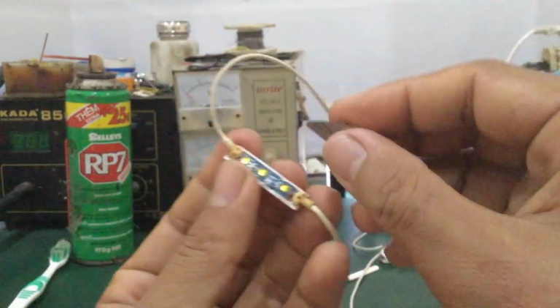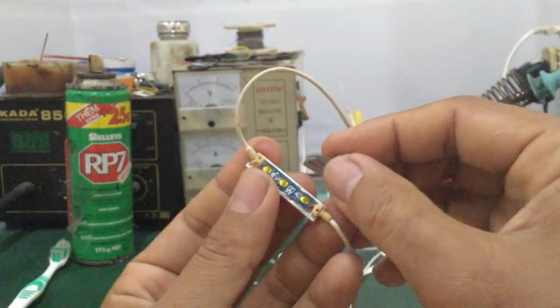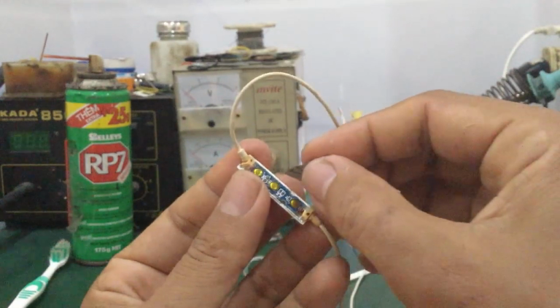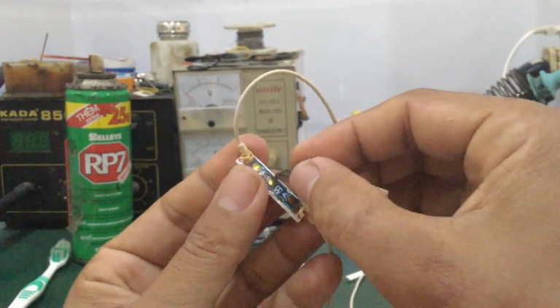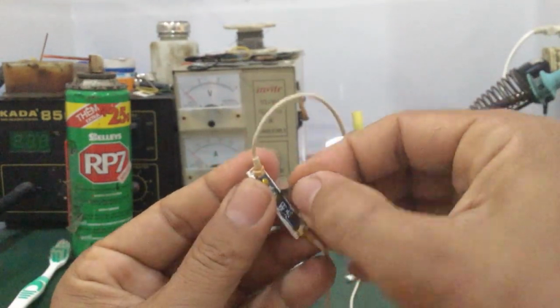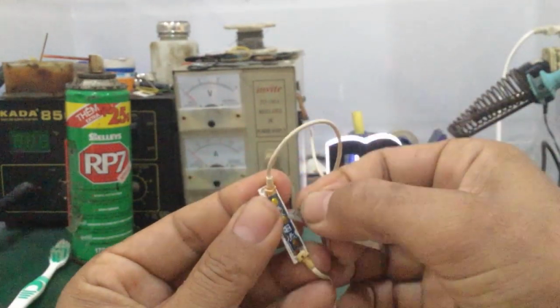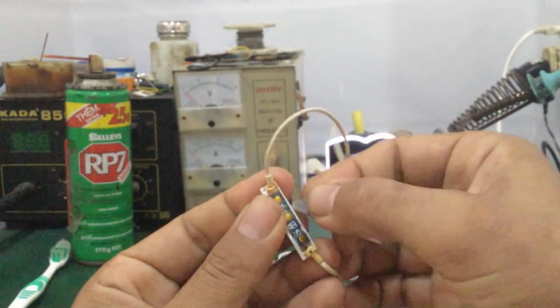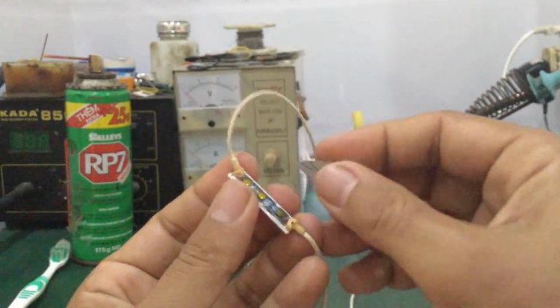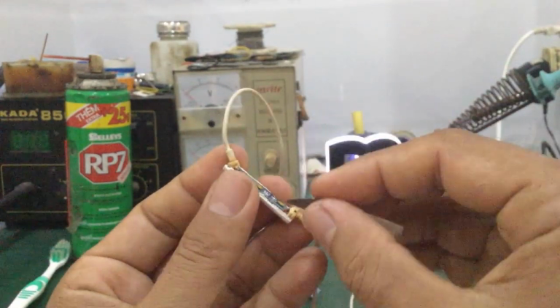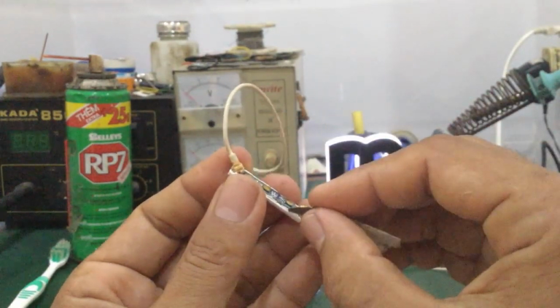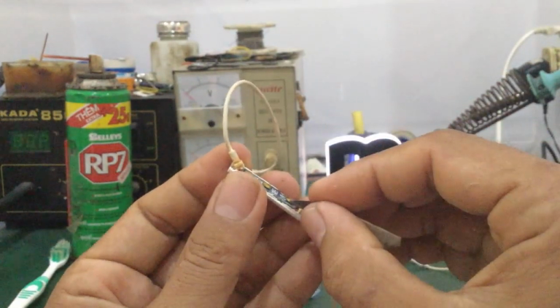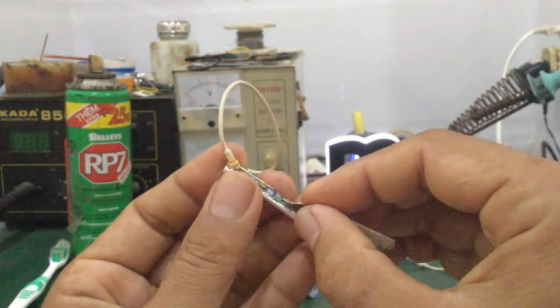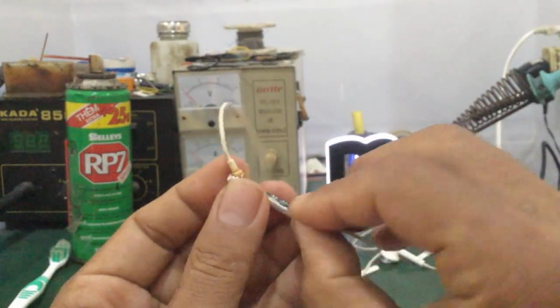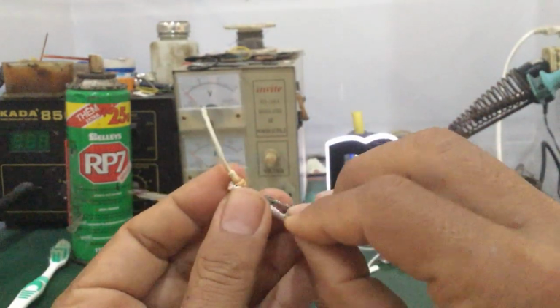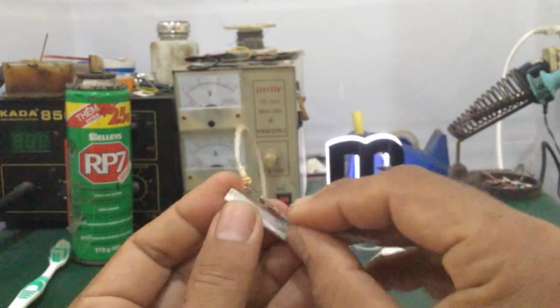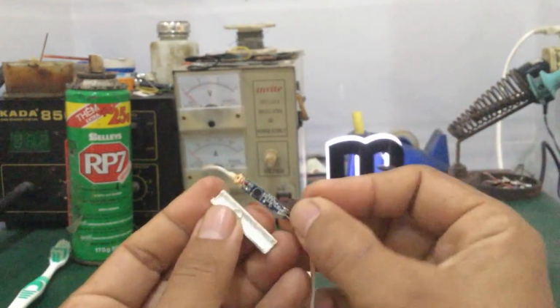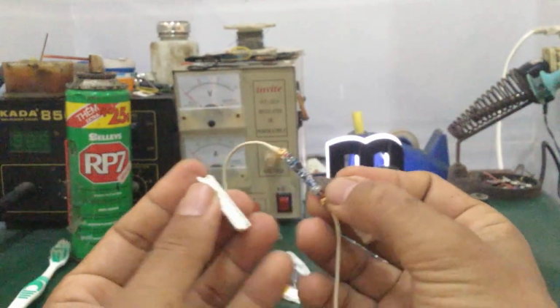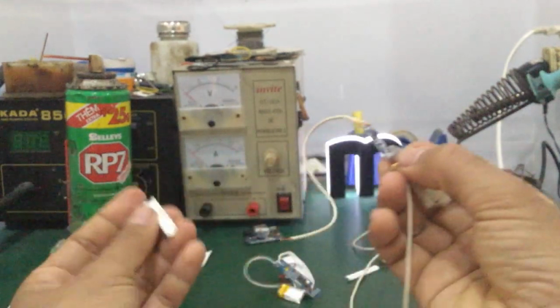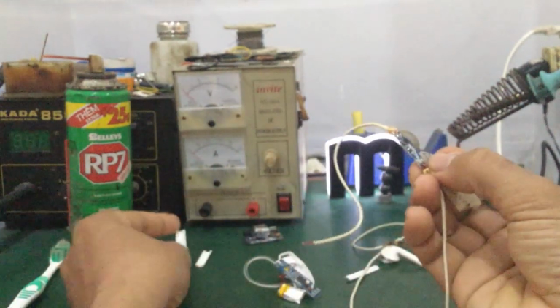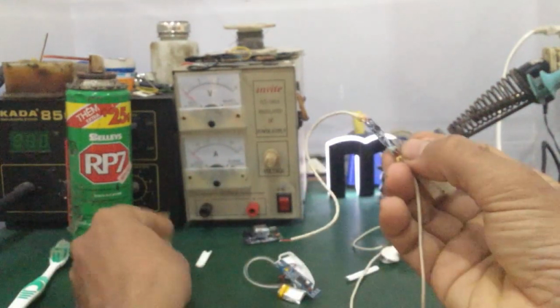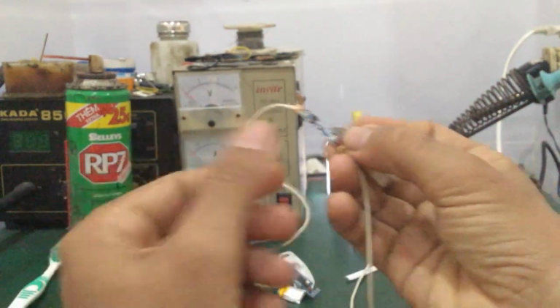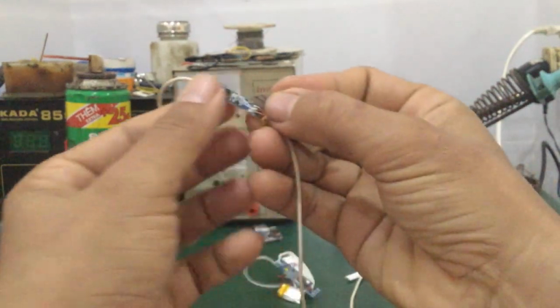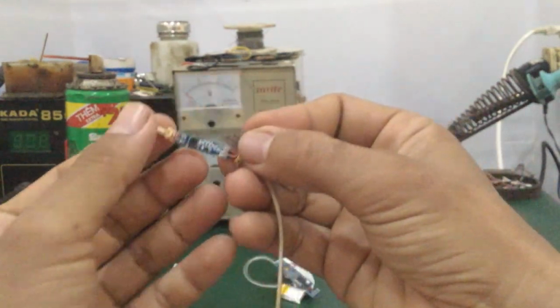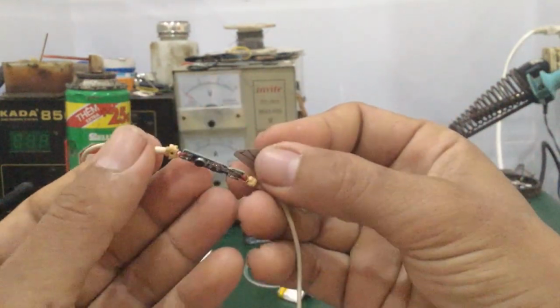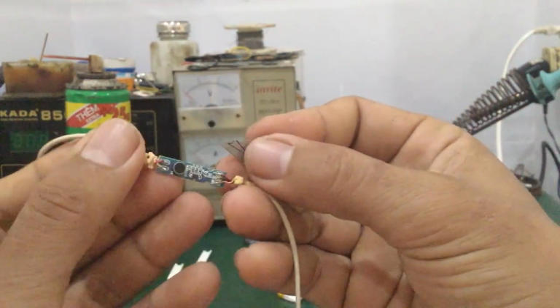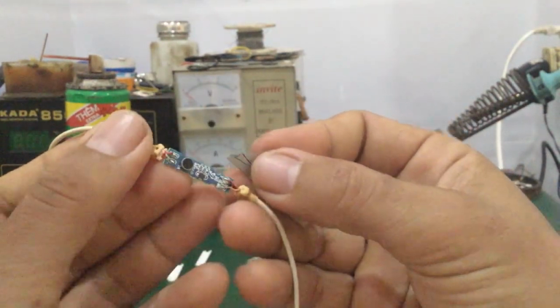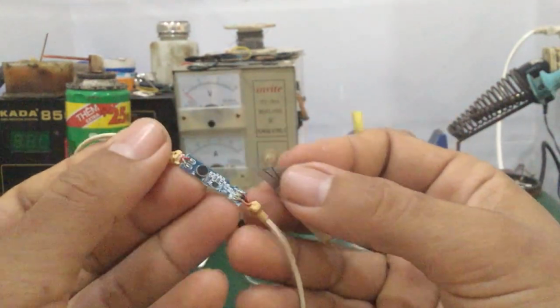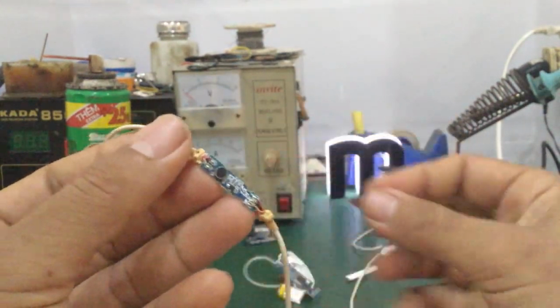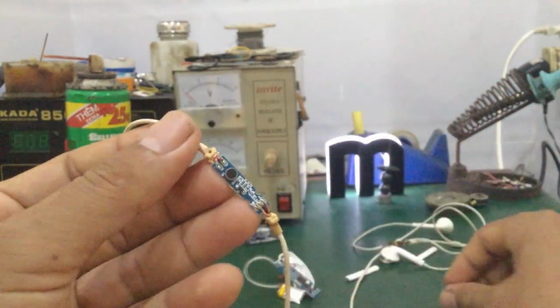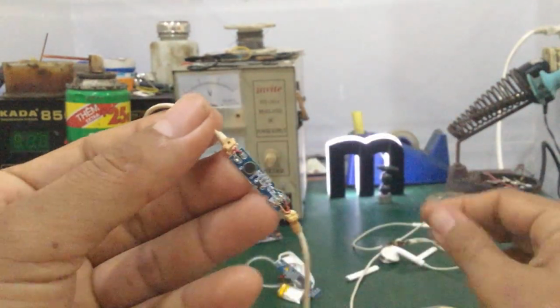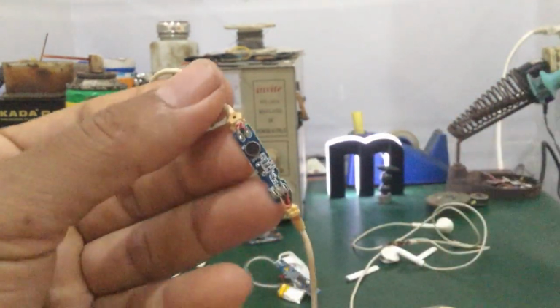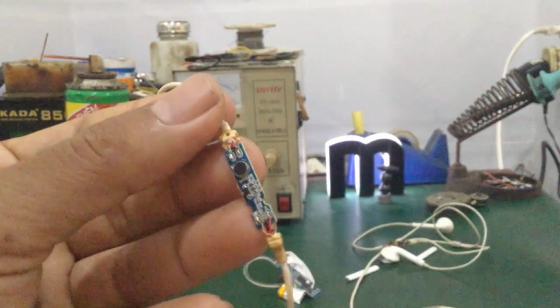Còn liệt phím là các bạn bấm vào mà nó không ăn, bấm không có tác động gì hết. Những trường hợp này chắc chắn là các bạn phải vệ sinh lại thôi. Đây là cái tai nghe Samsung, các bạn thấy cái mạch của nó cũng đơn giản.